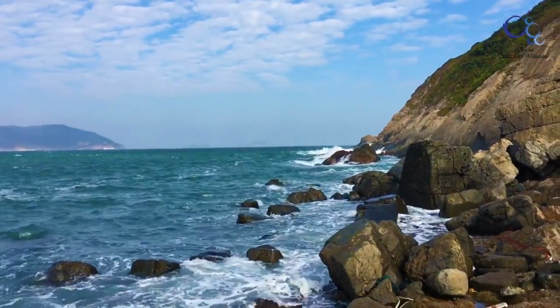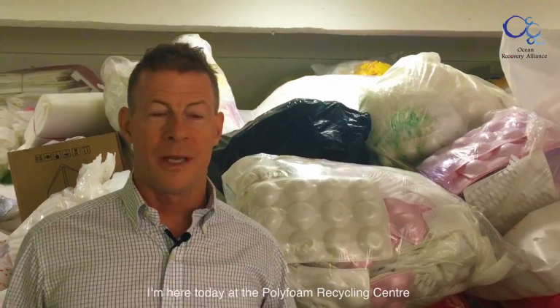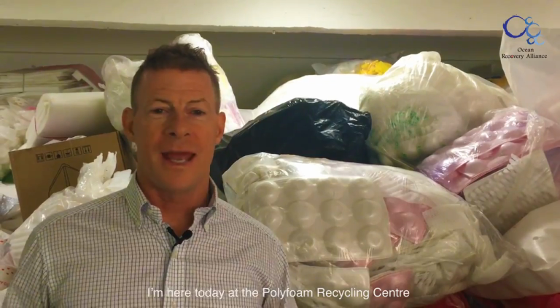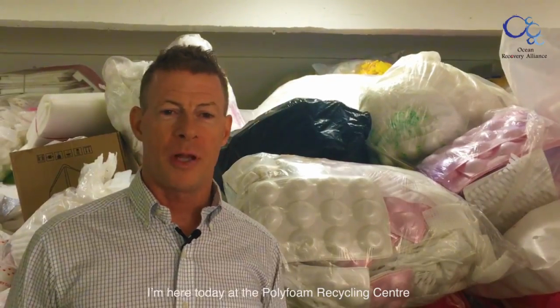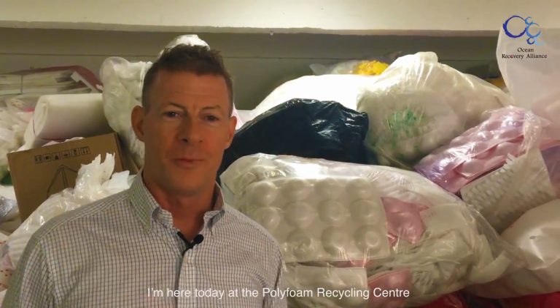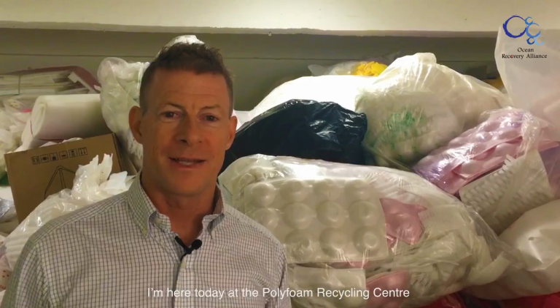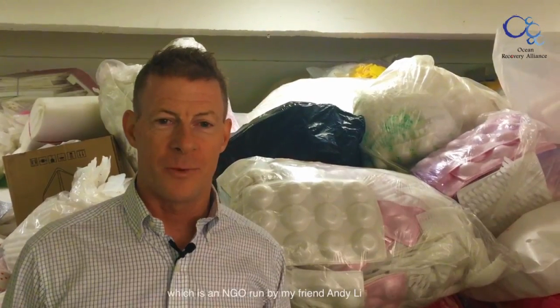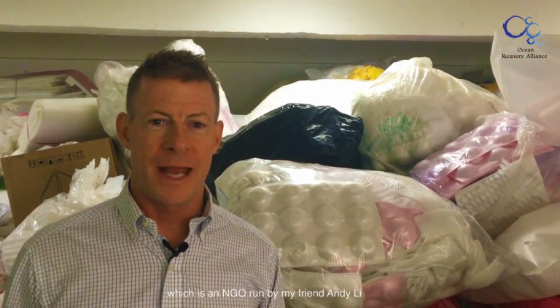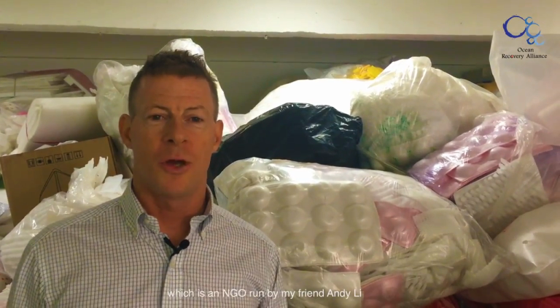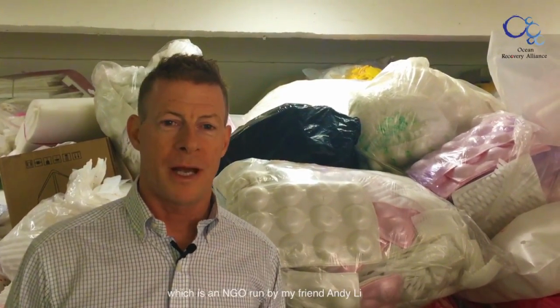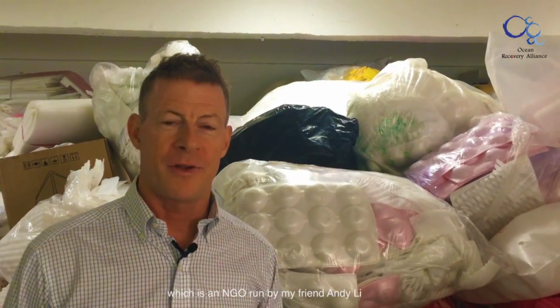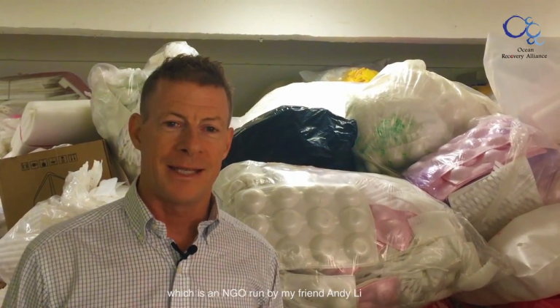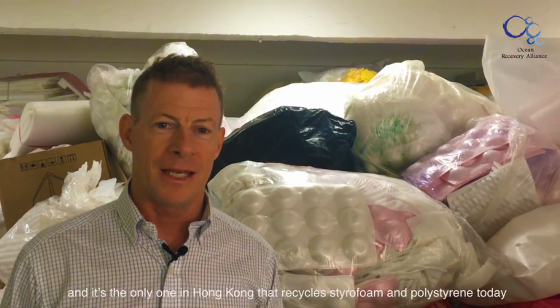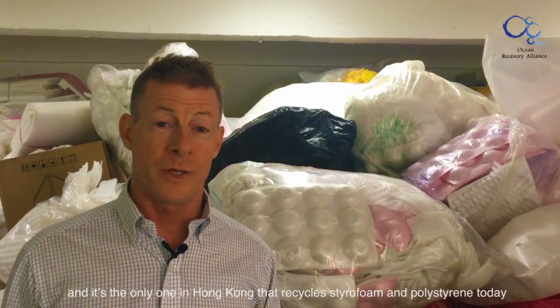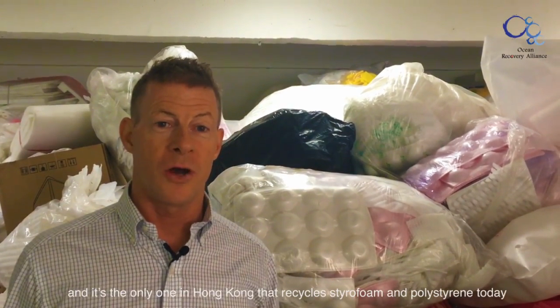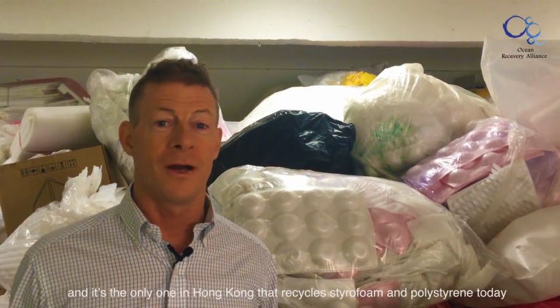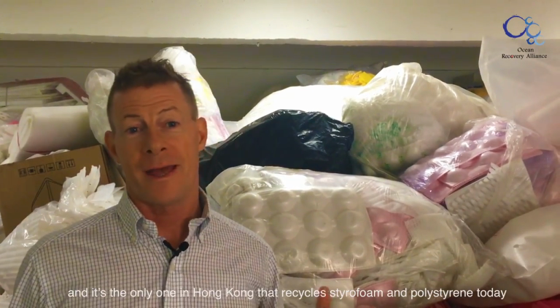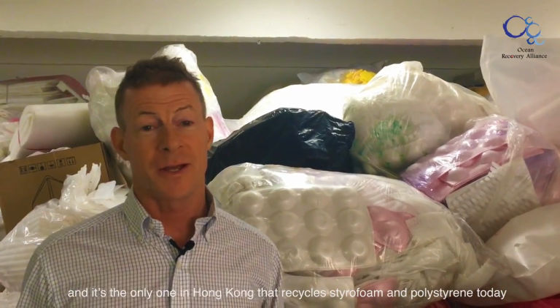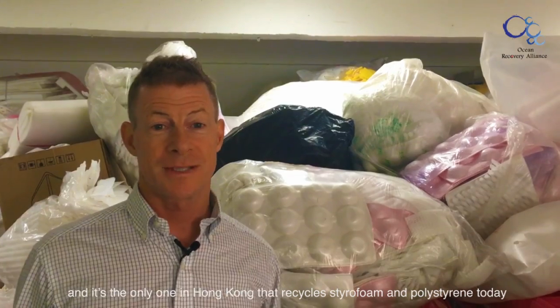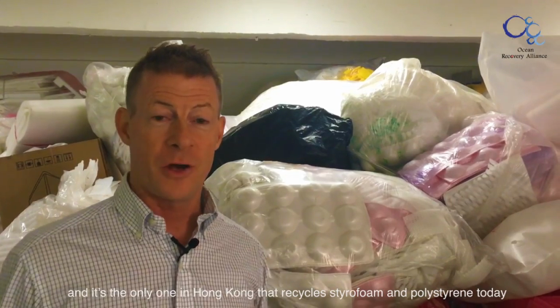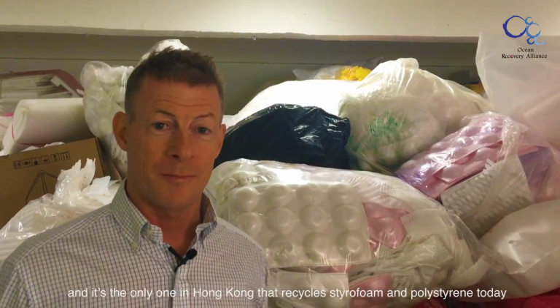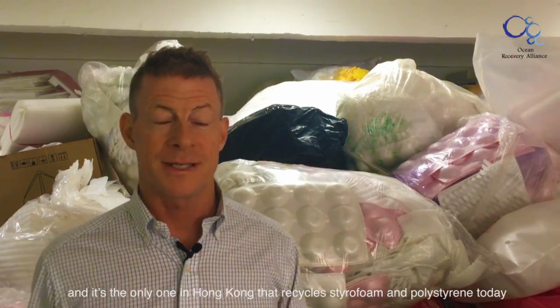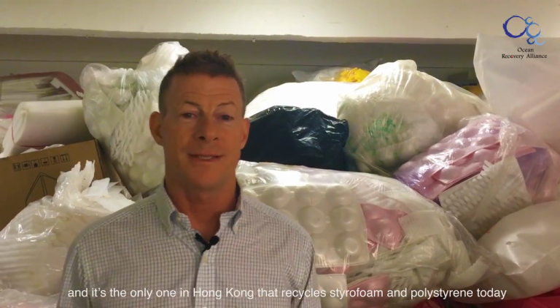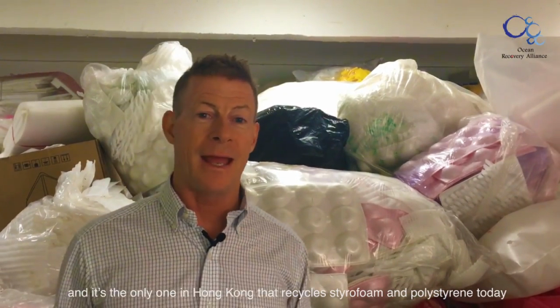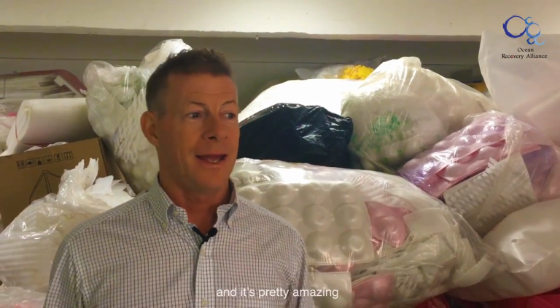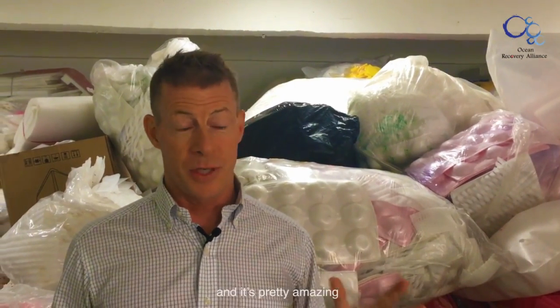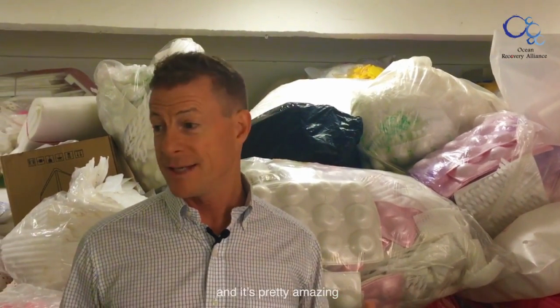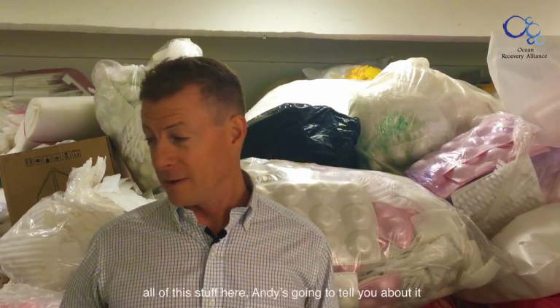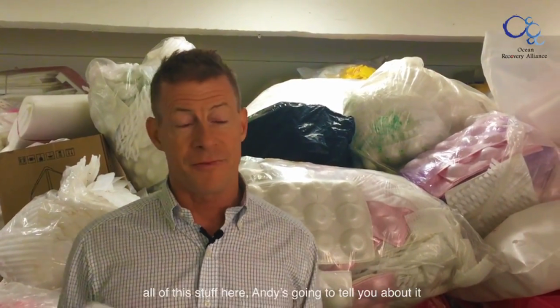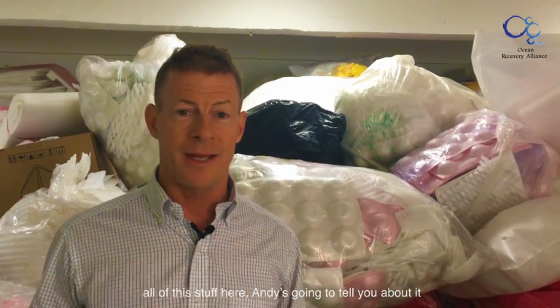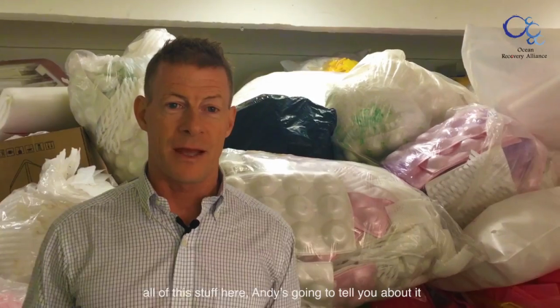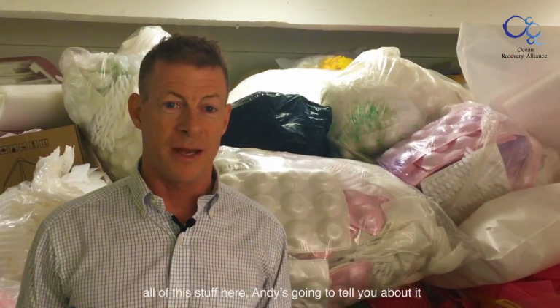I'm here today at the Polyfoam Recycling Center, which is an NGO run by my friend Andy Lee. It's the only one in Hong Kong that recycles styrofoam and polystyrene today. It's pretty amazing — all of this stuff here, and he's going to tell you about it.